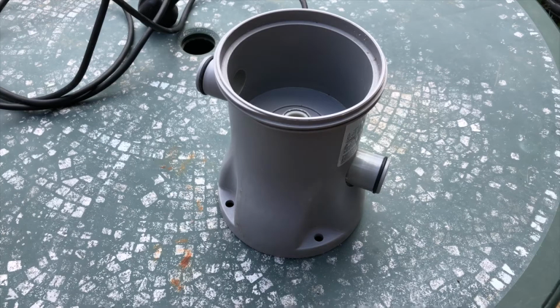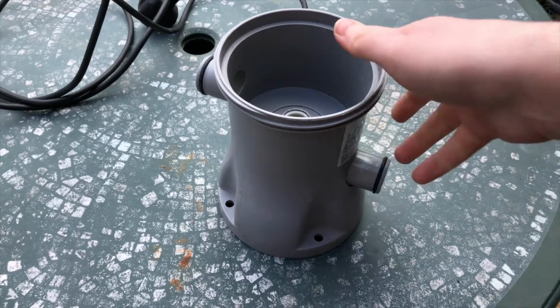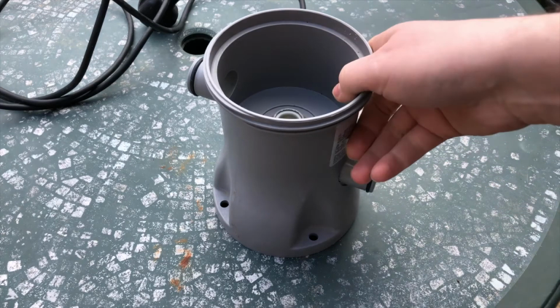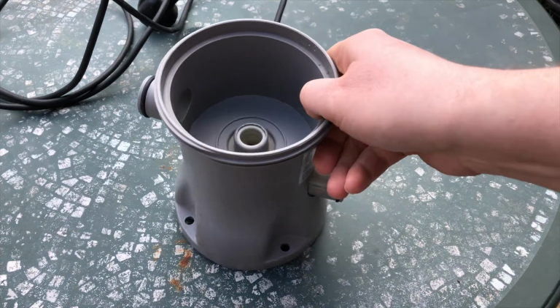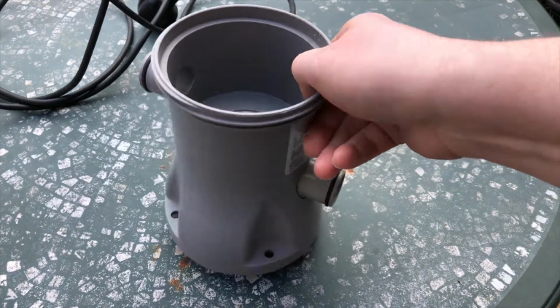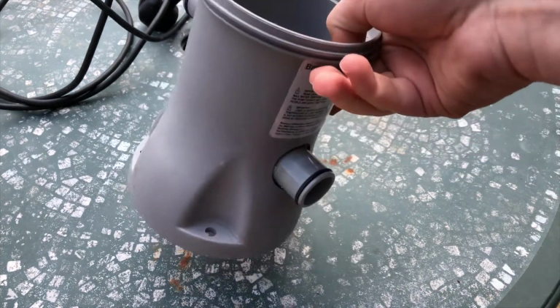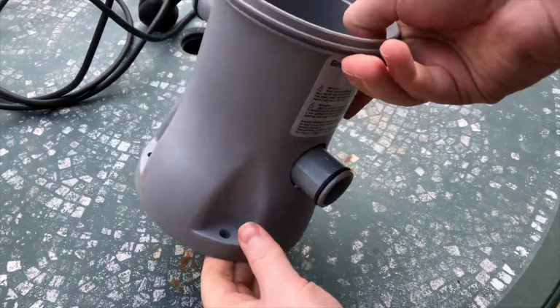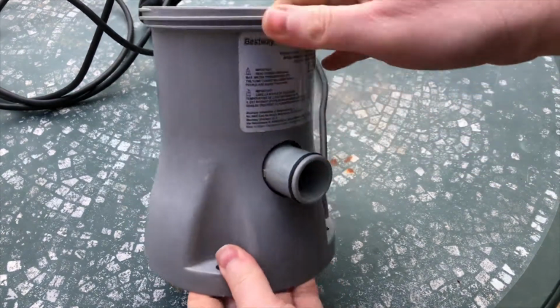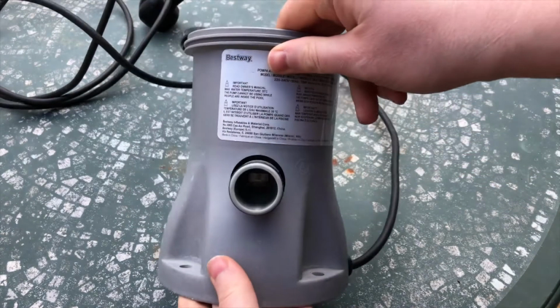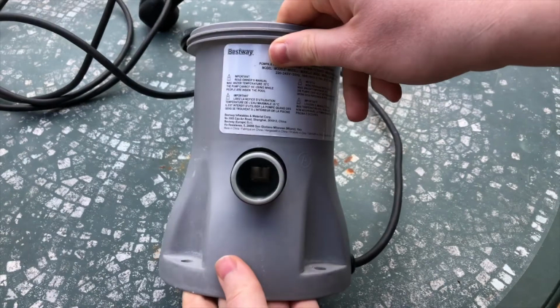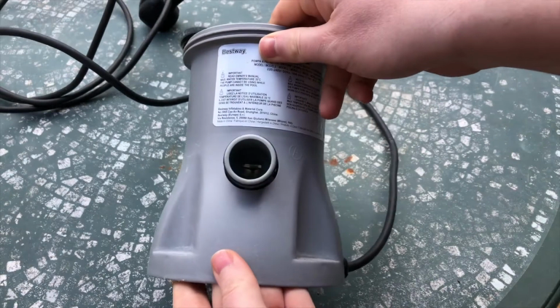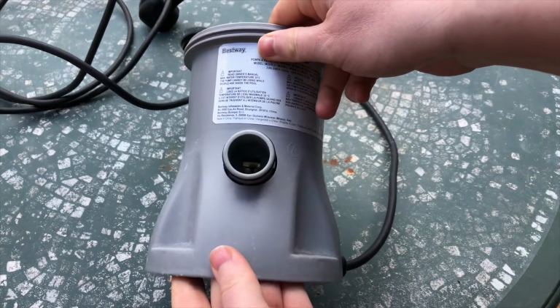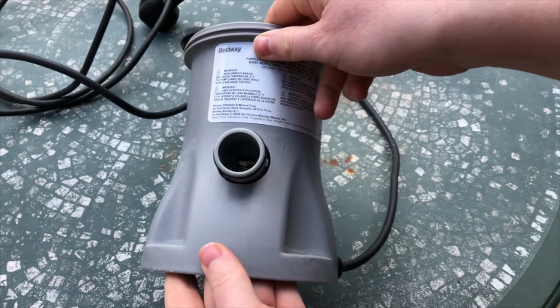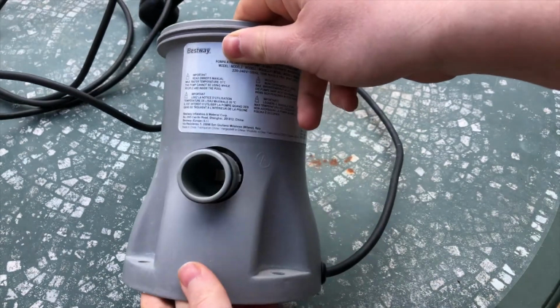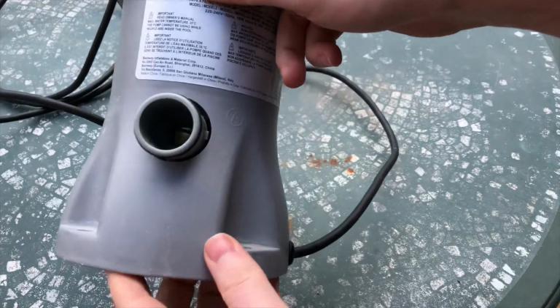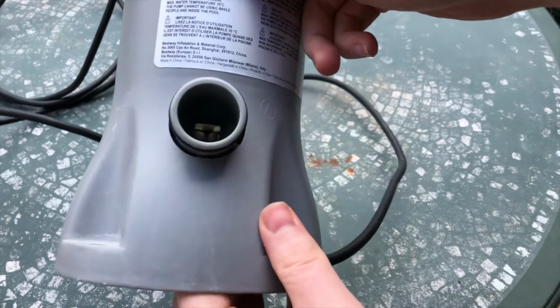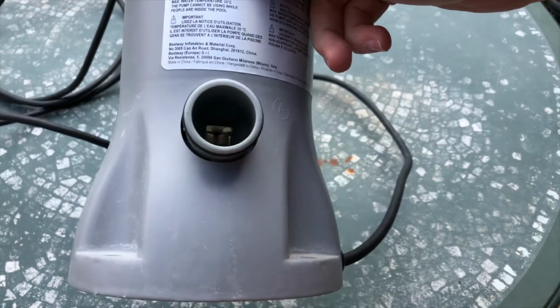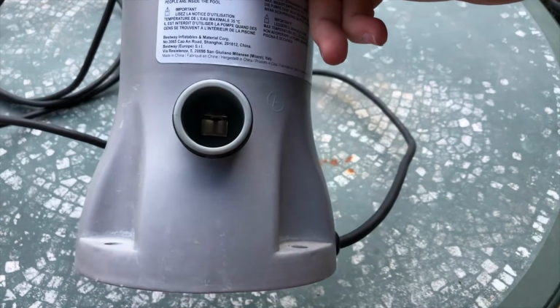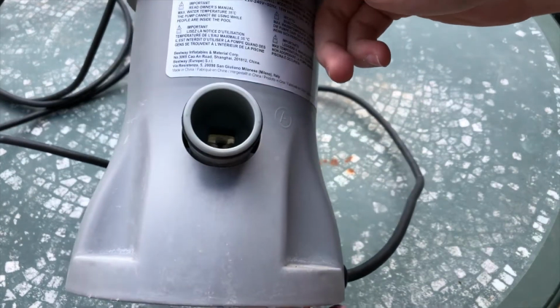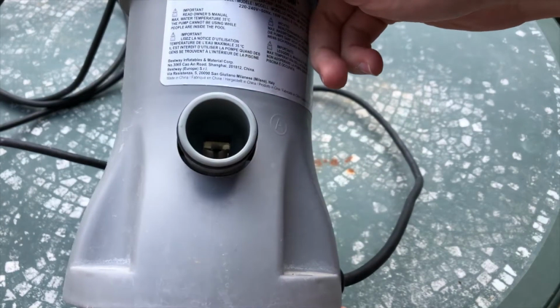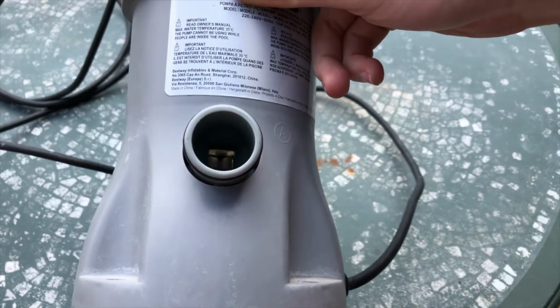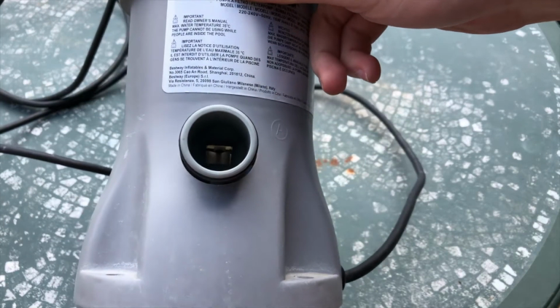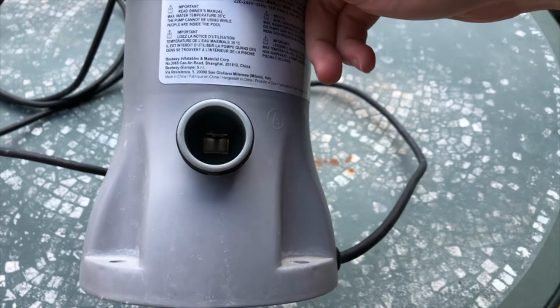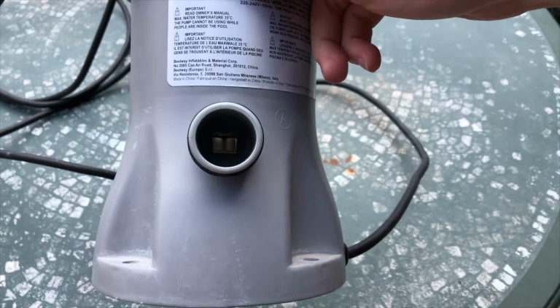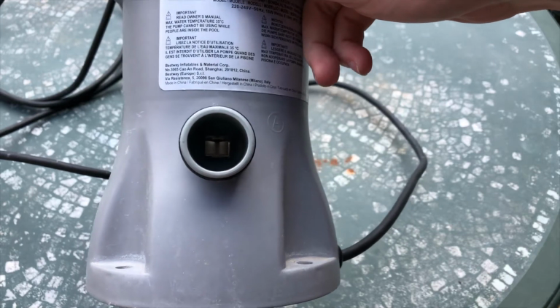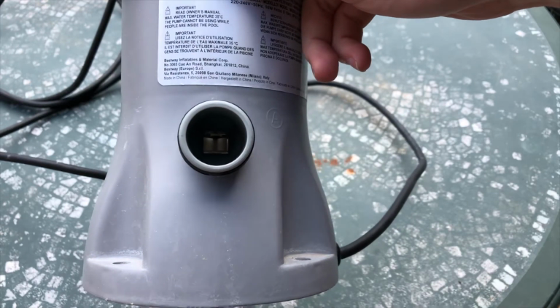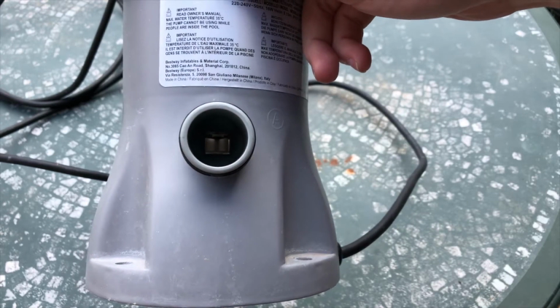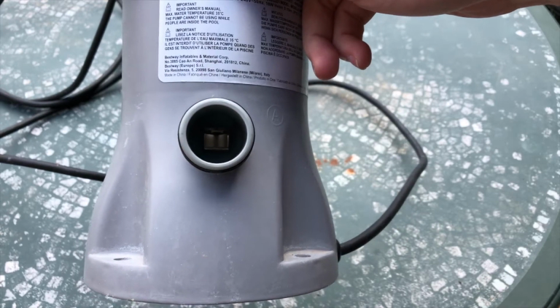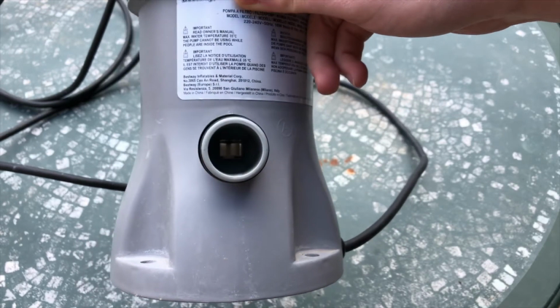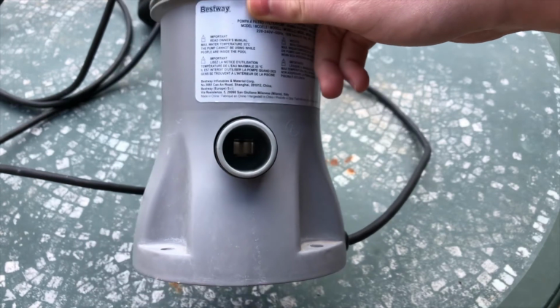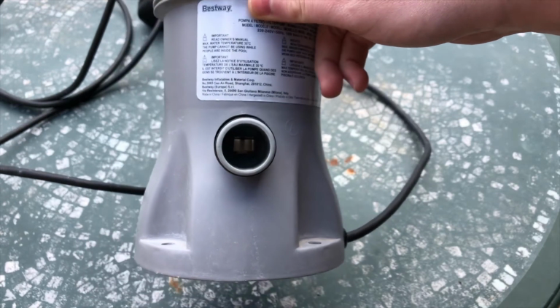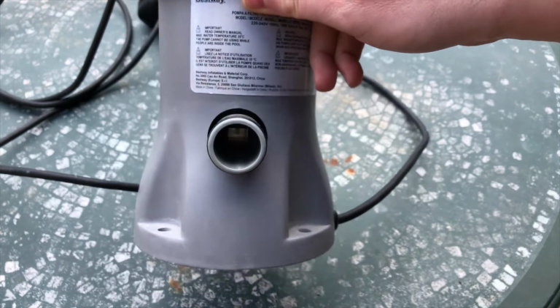To convert the pump into a filter, all you need to do is remove the impeller. That's the impeller that you can see at the bottom of that tube. If you don't remove this impeller then the flow of water will be reduced.